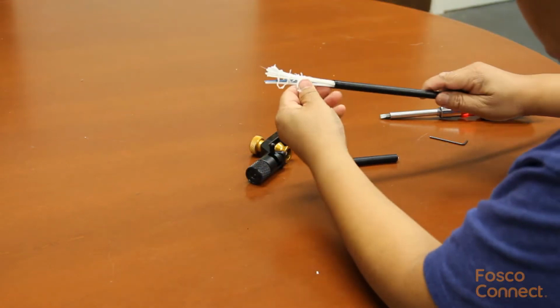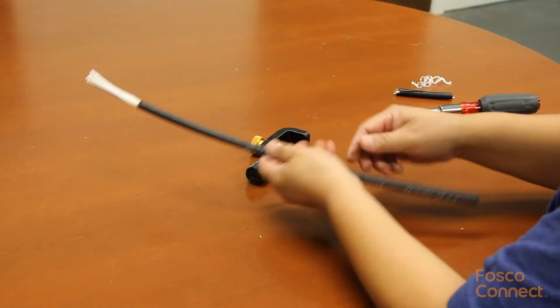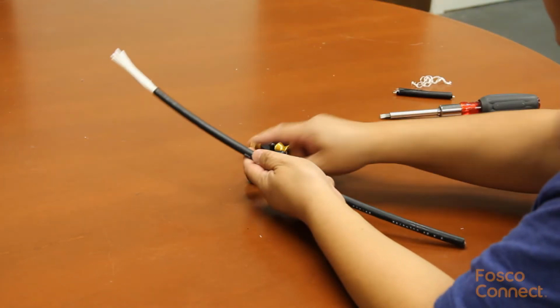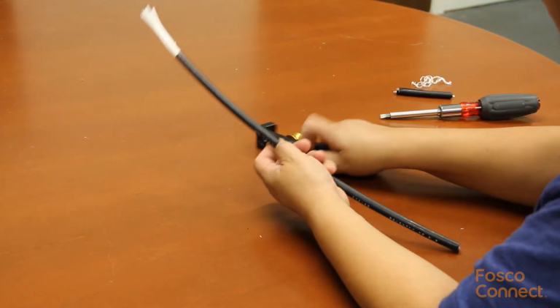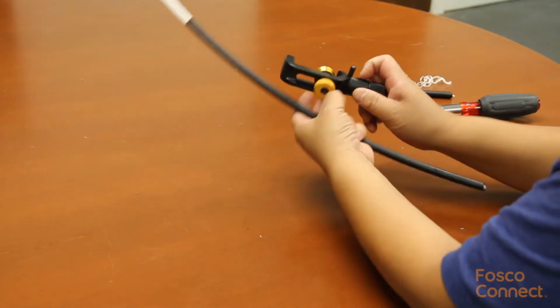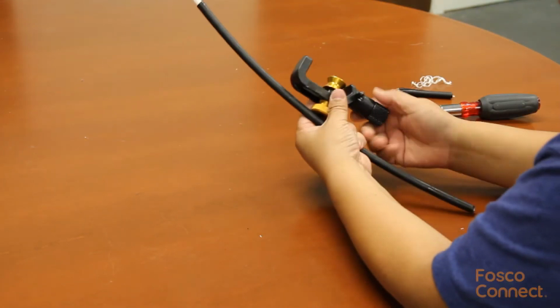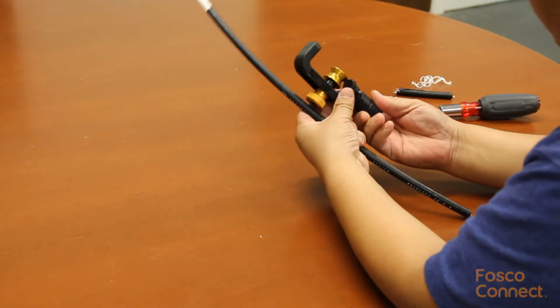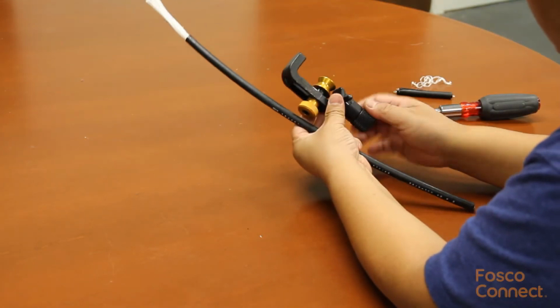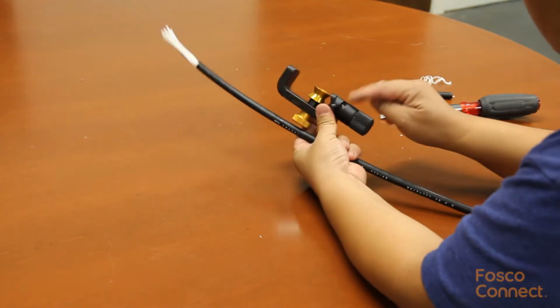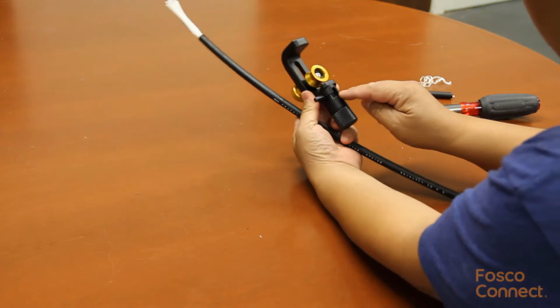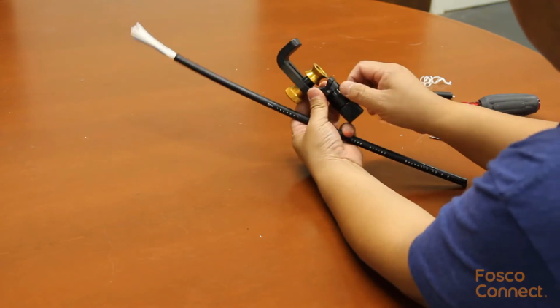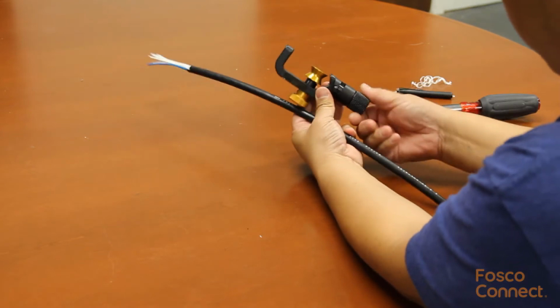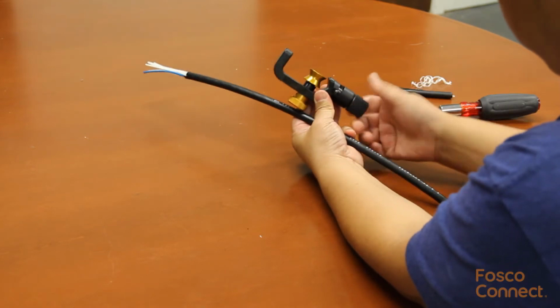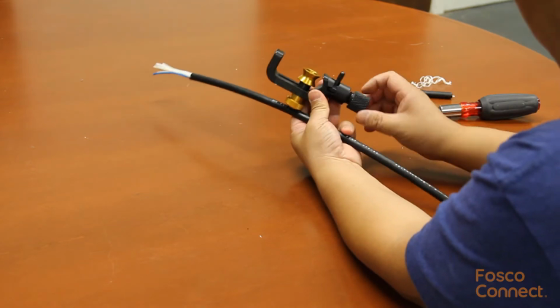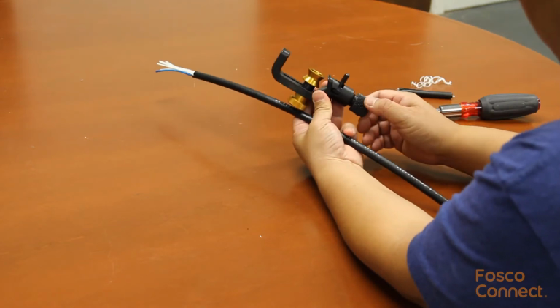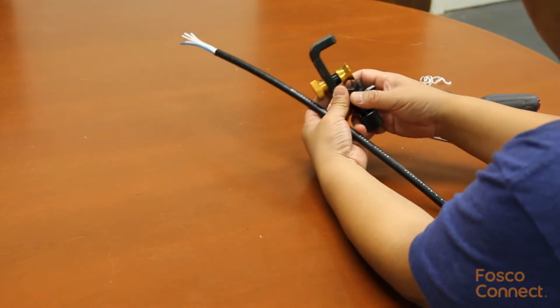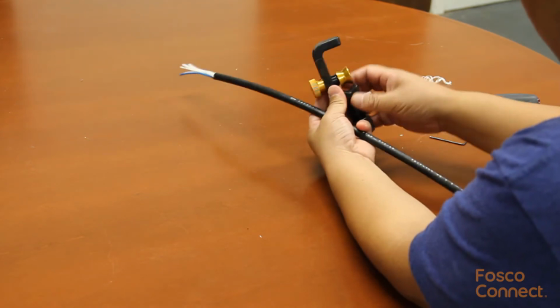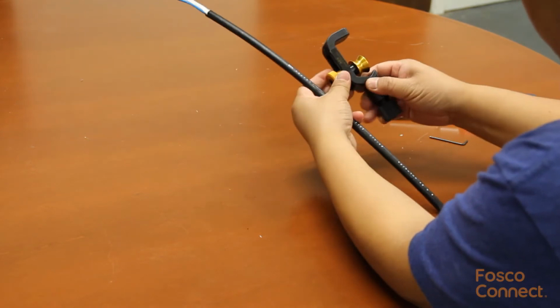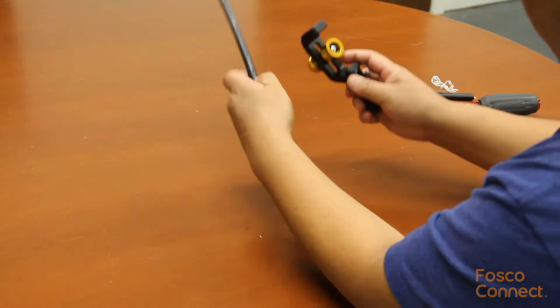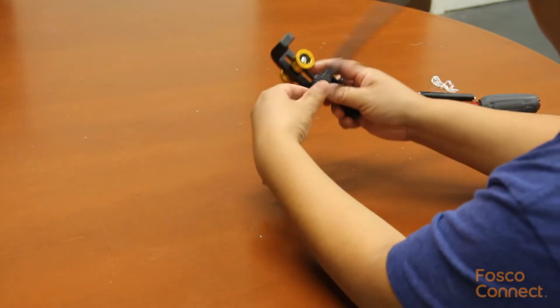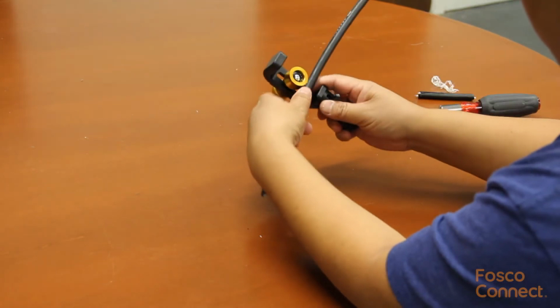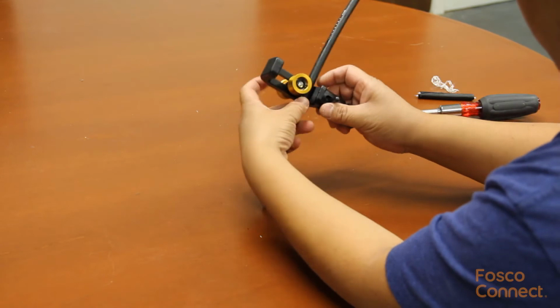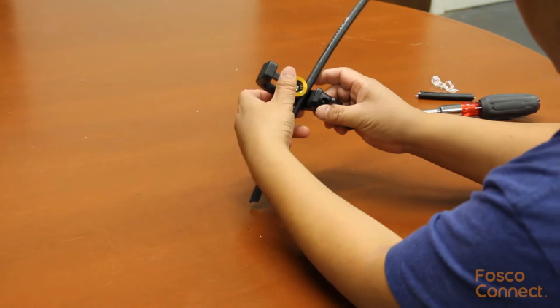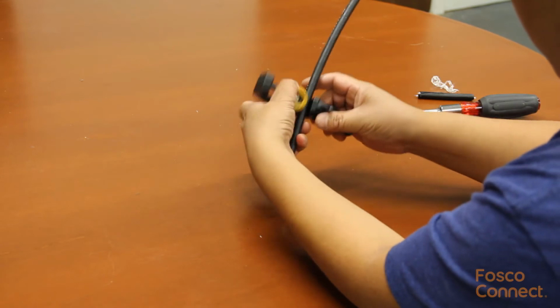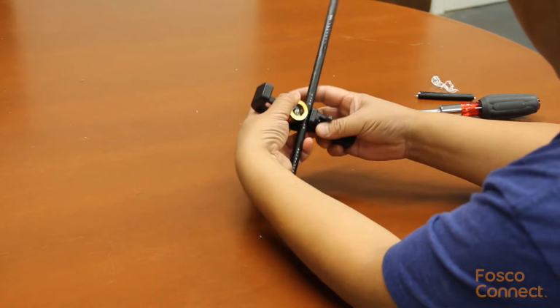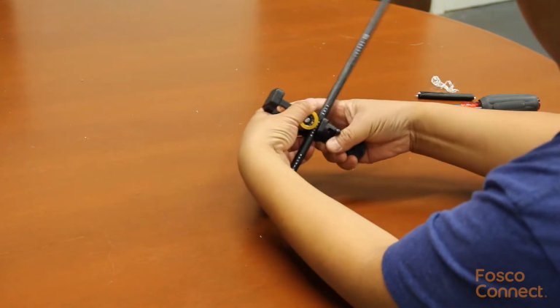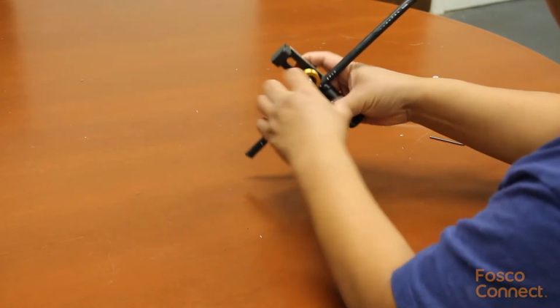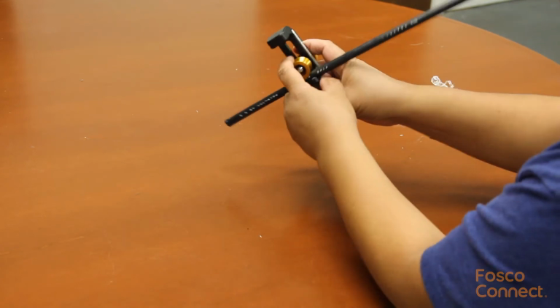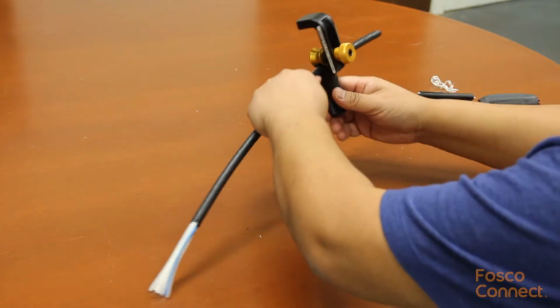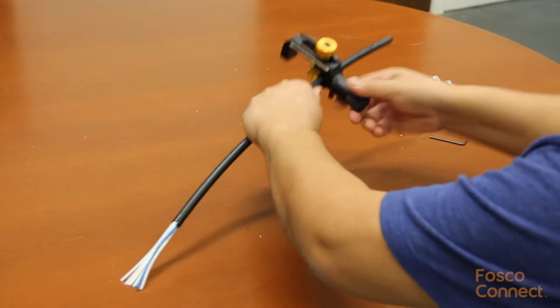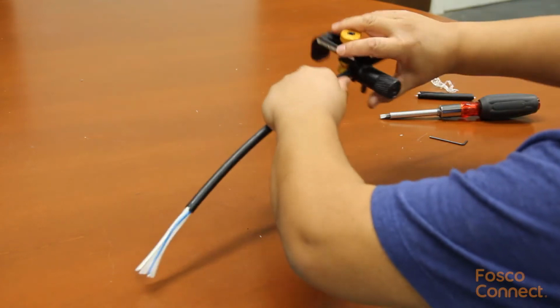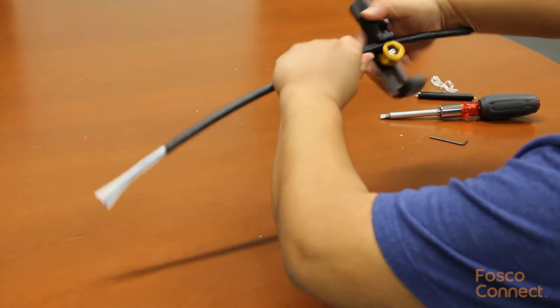Now let us show how to do a mid-axis slit. First set the blade to the ring cut position. Put the slitter at the first ring cut location on the cable and do the first ring cut.